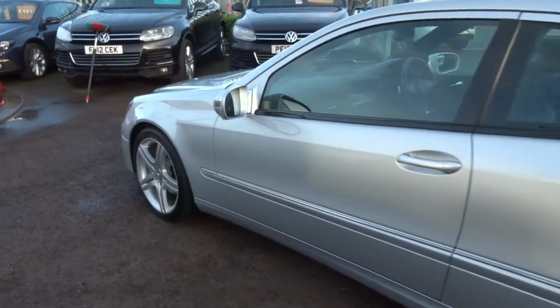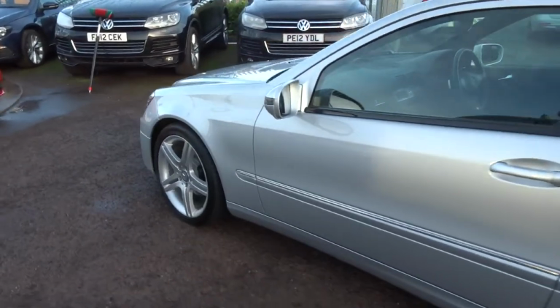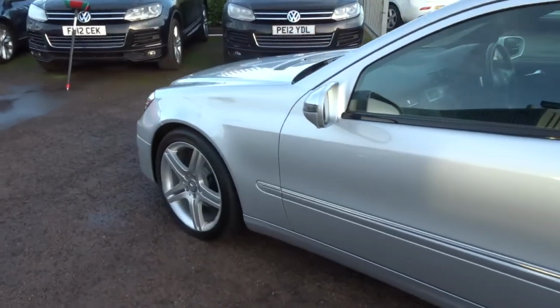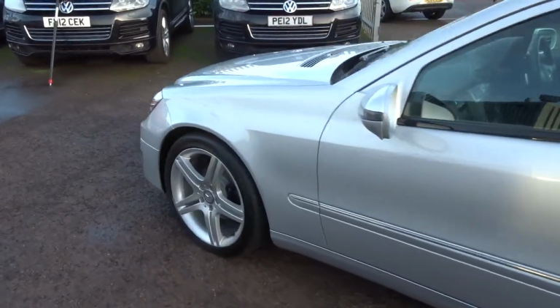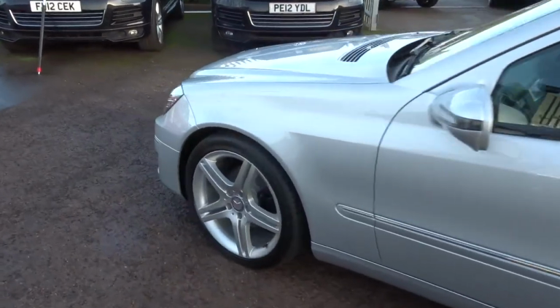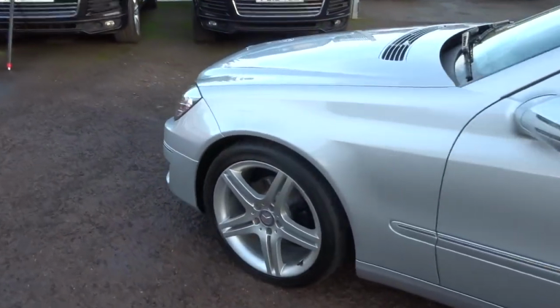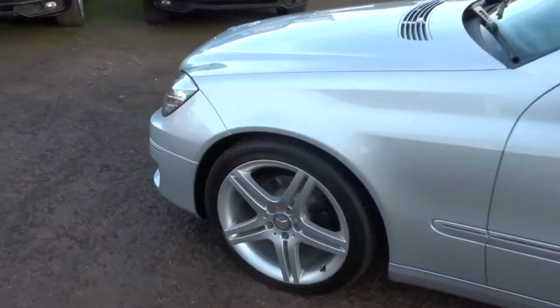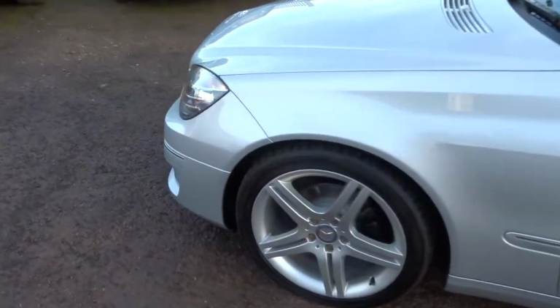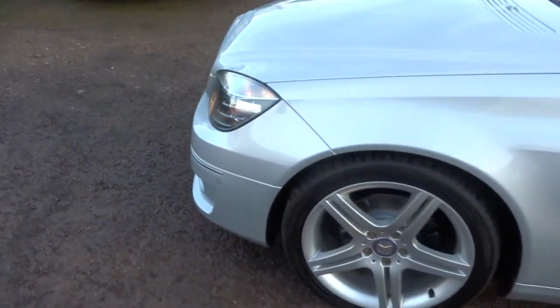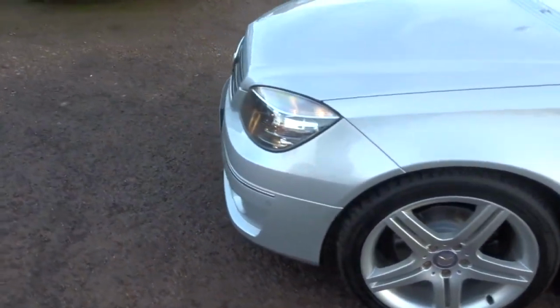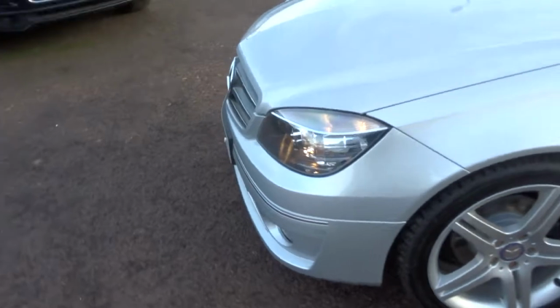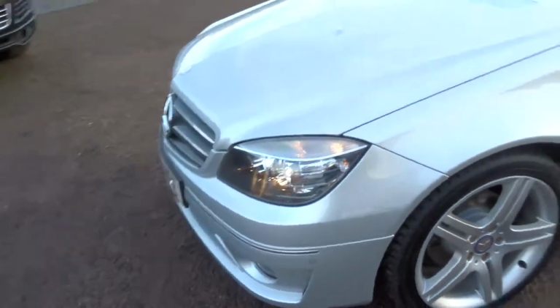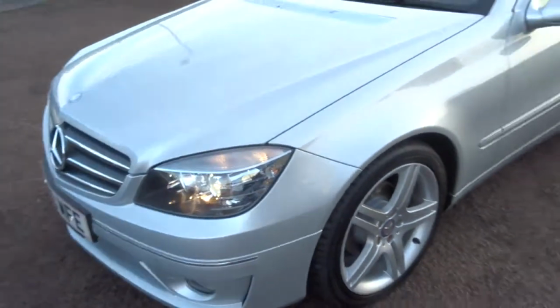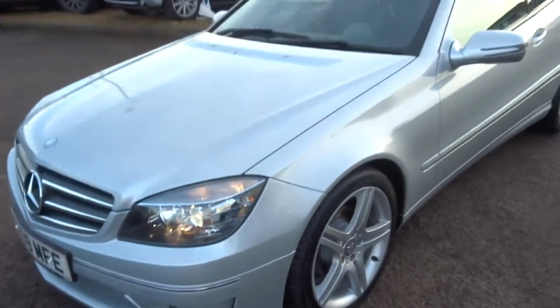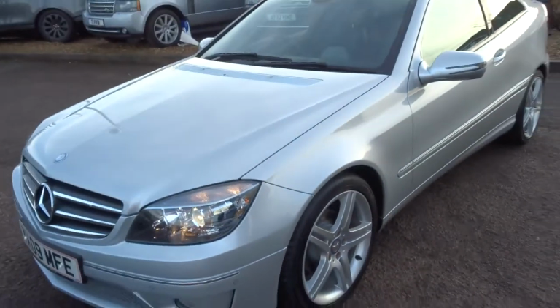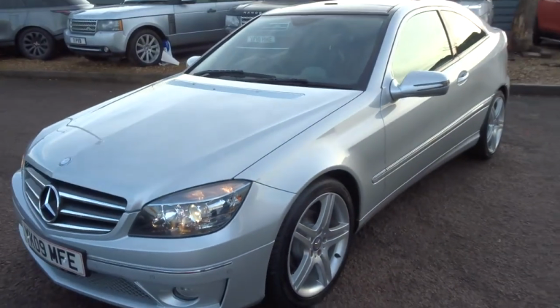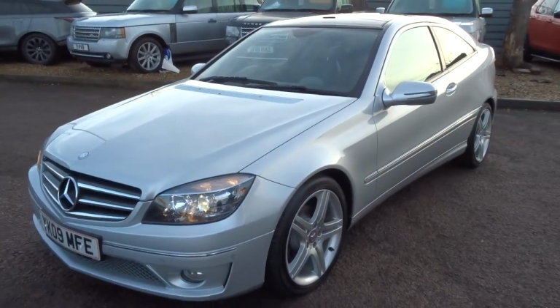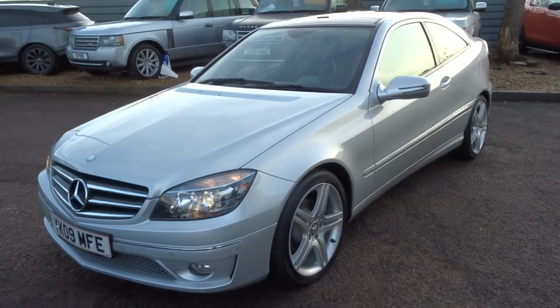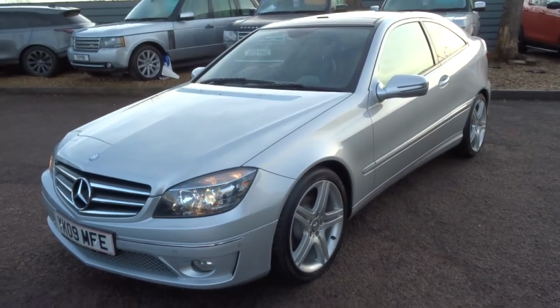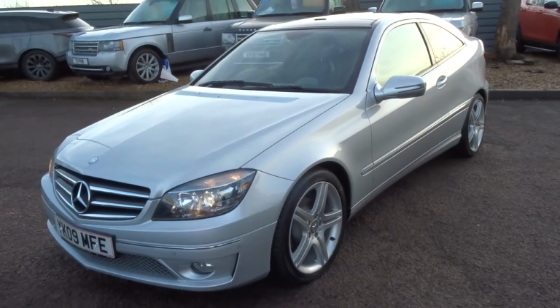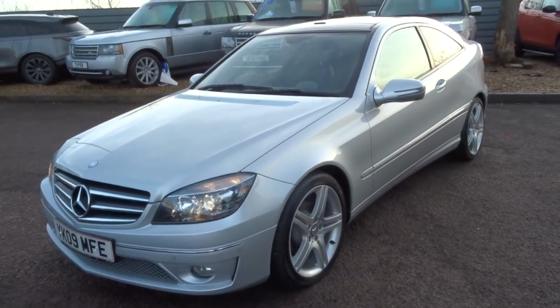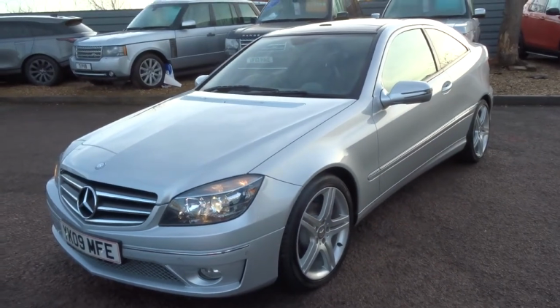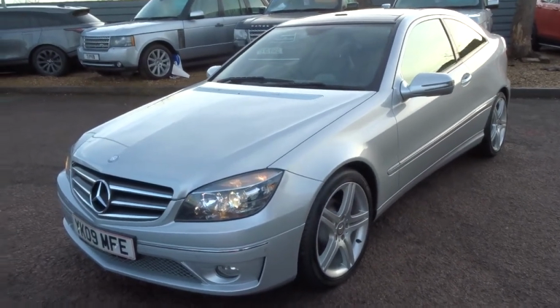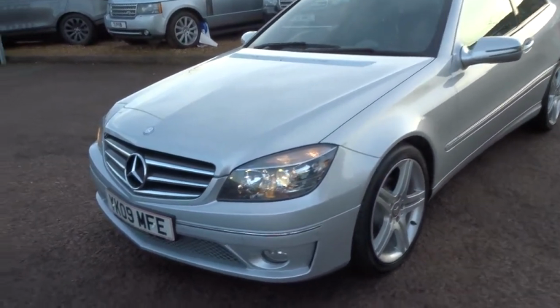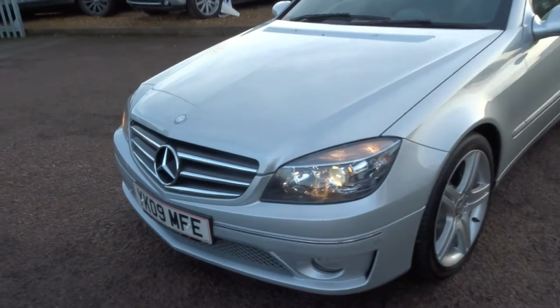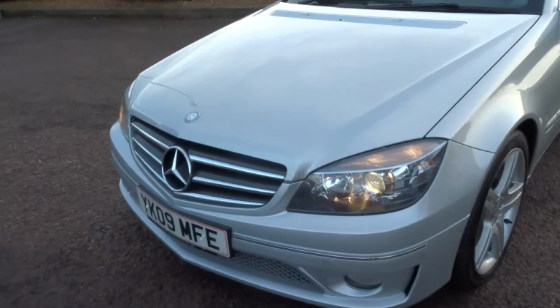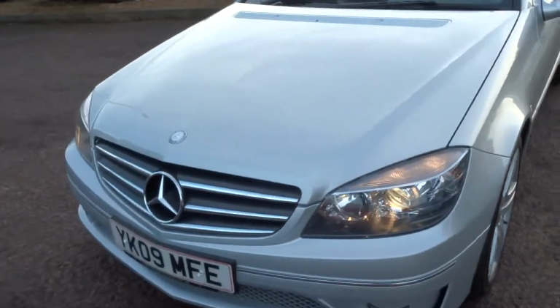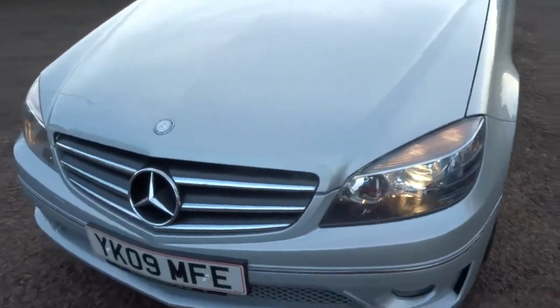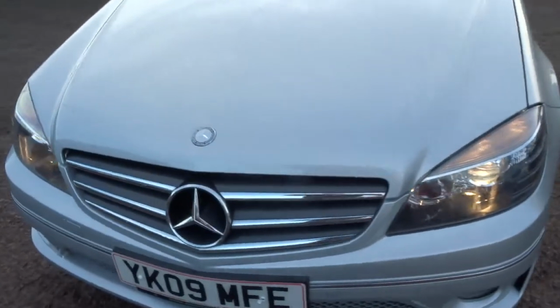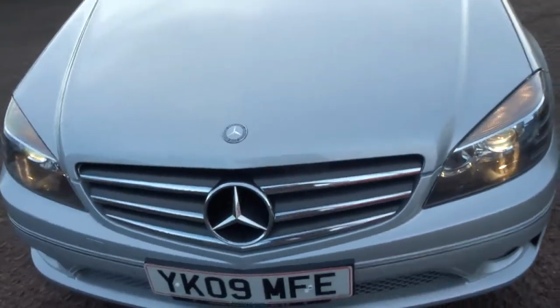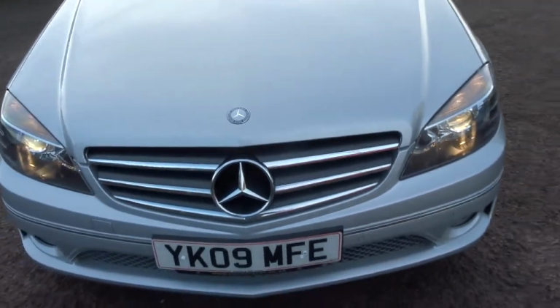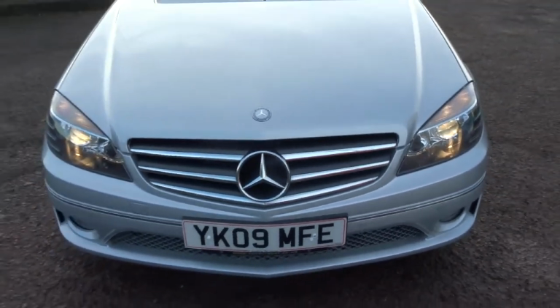We got this car from Lister's — they hold an auction and we bought the car through them, so it's come from a main dealer background.